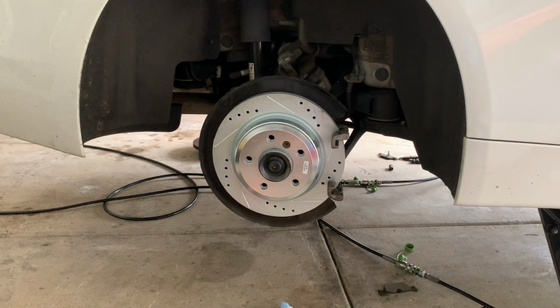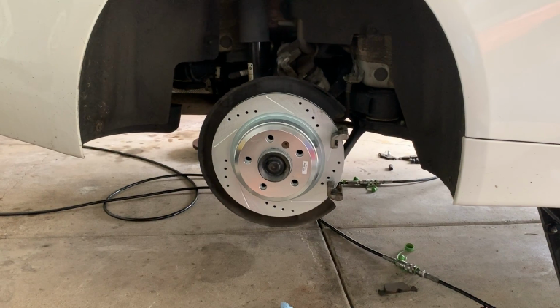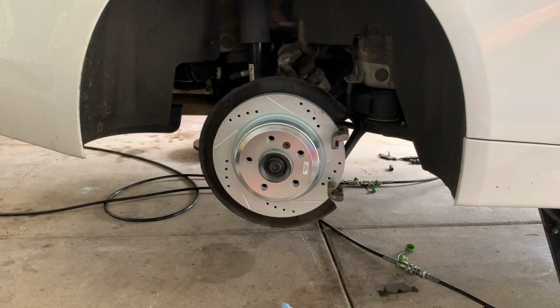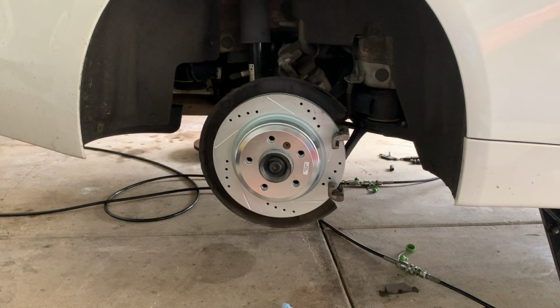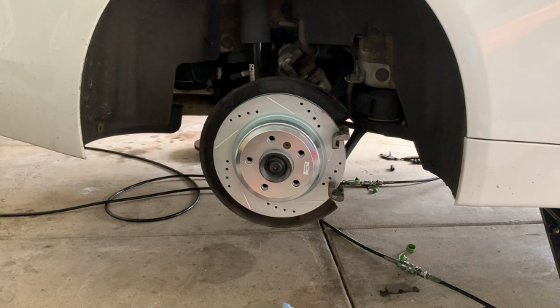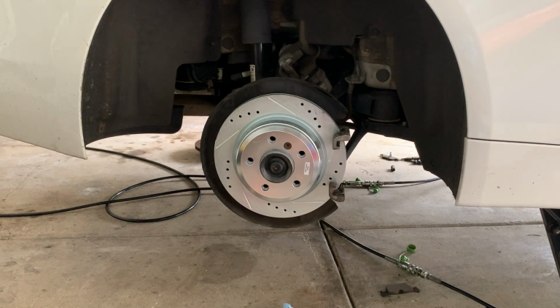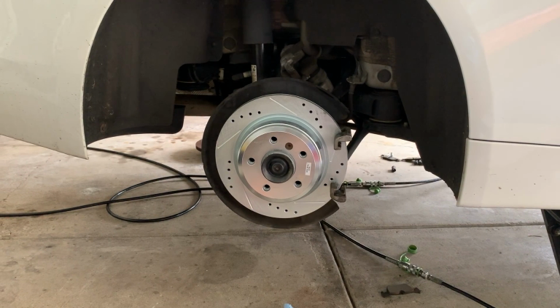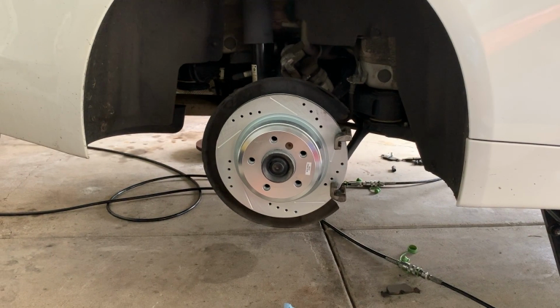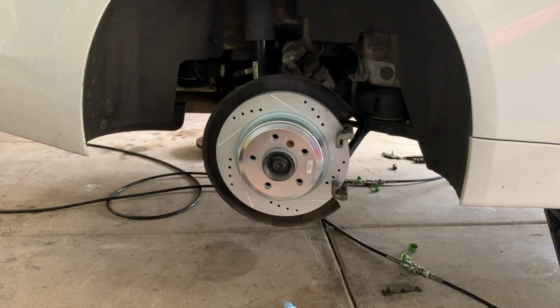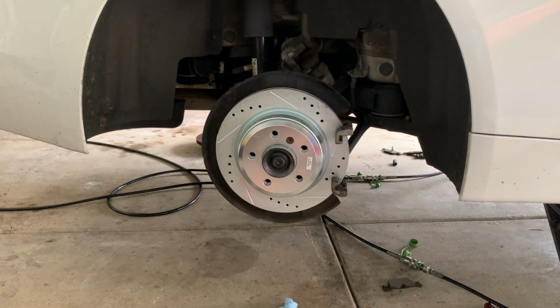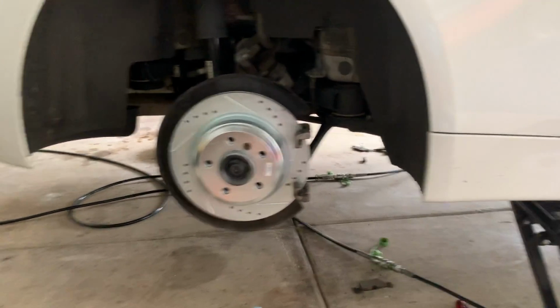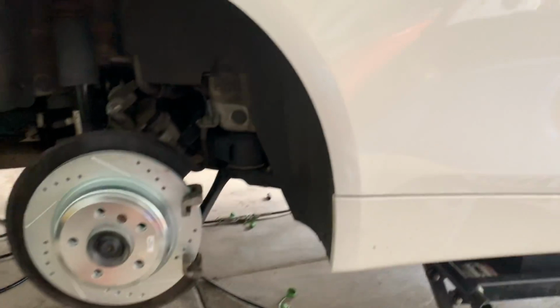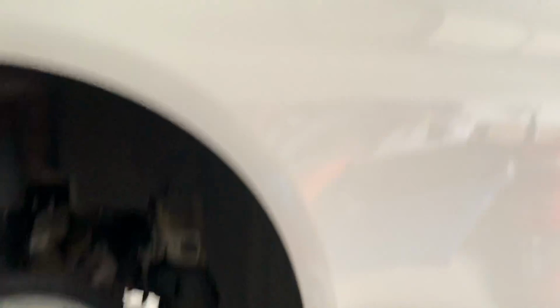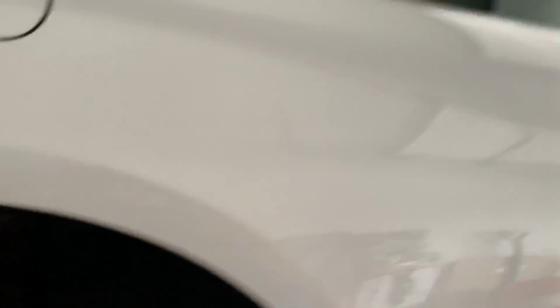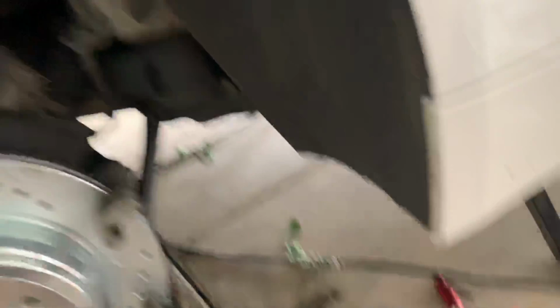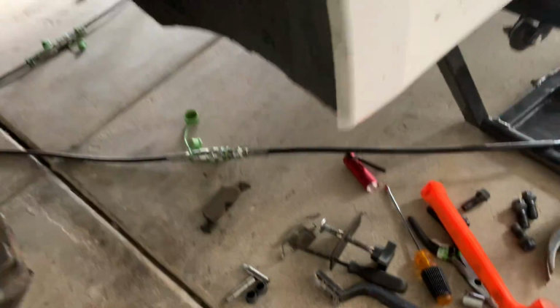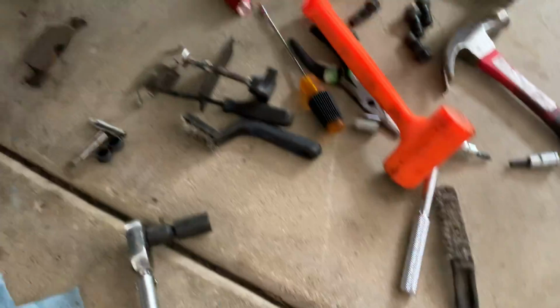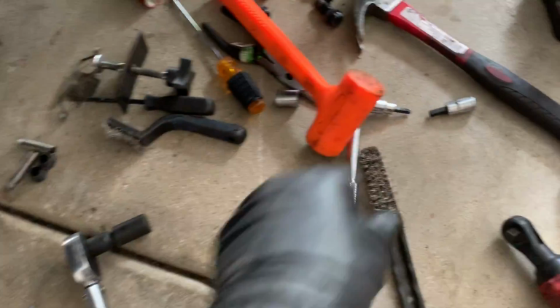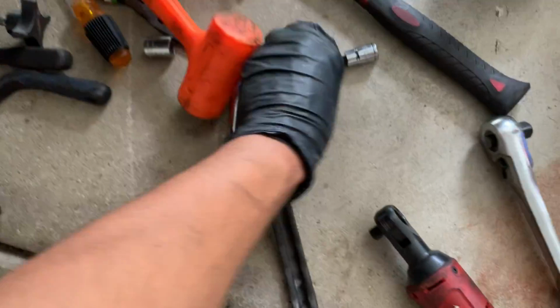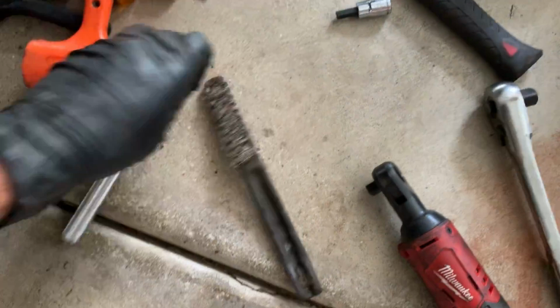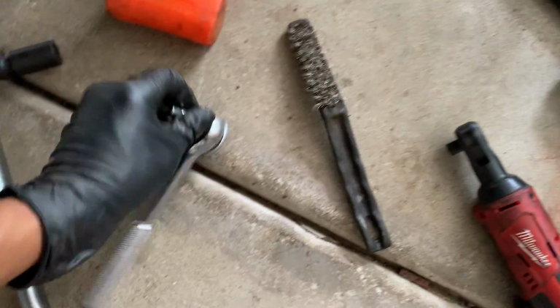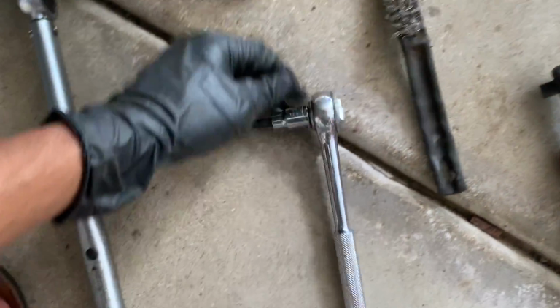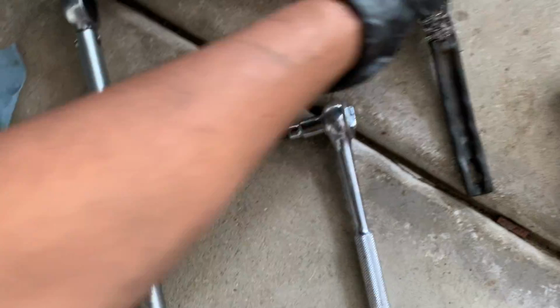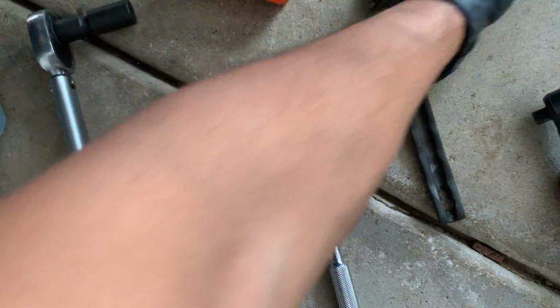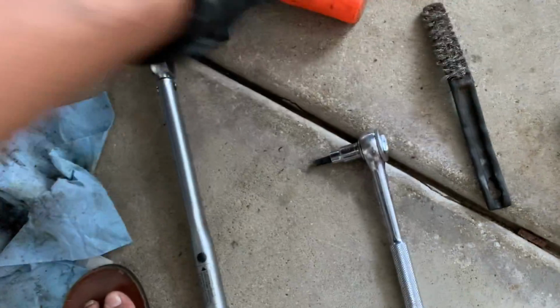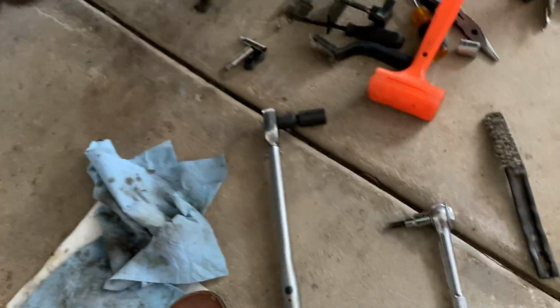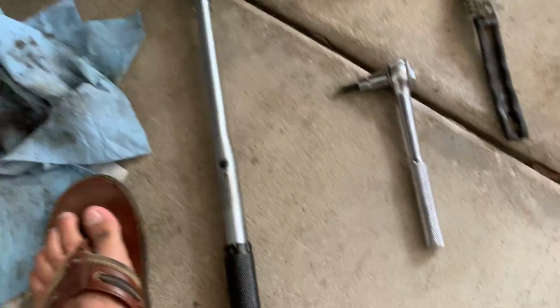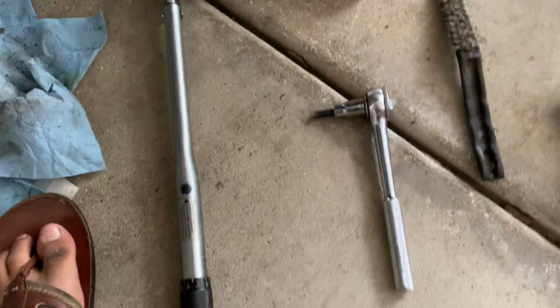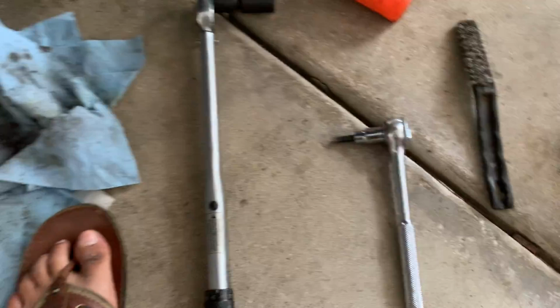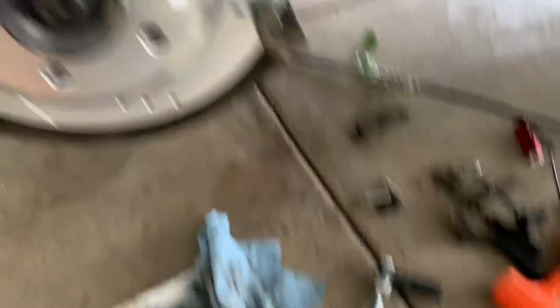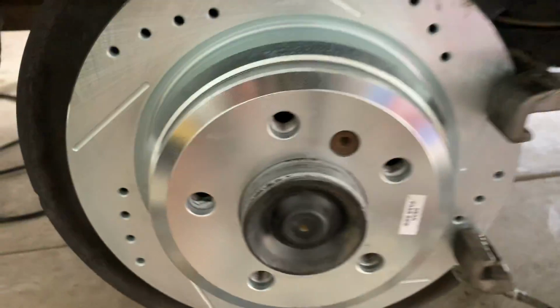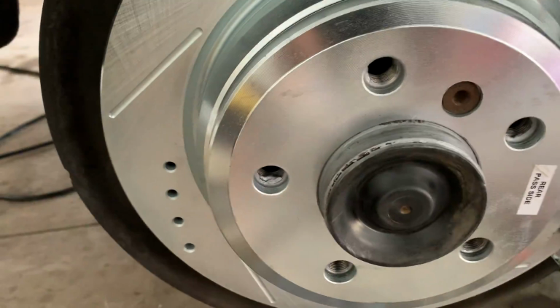It's very simple. I just want to make sure you guys have the proper tools to get this done. The tools you're going to need are two Allen keys: one 5/16" for the rear caliper, and the other one 6mm for the rotor bolts.